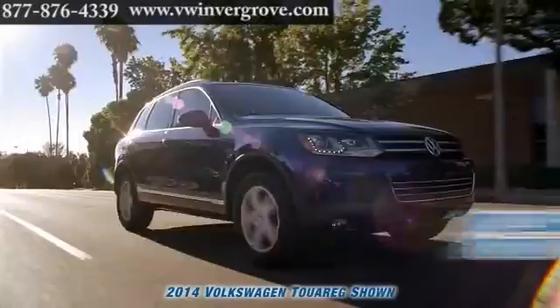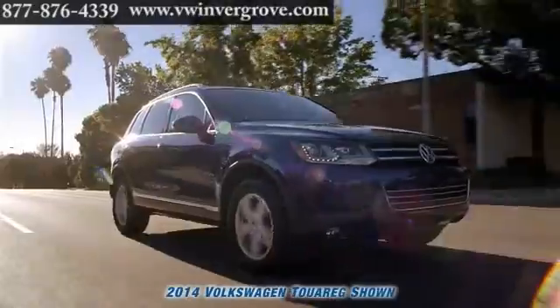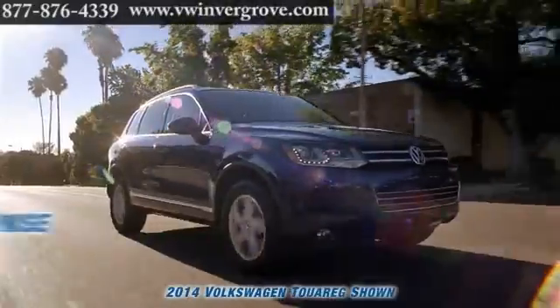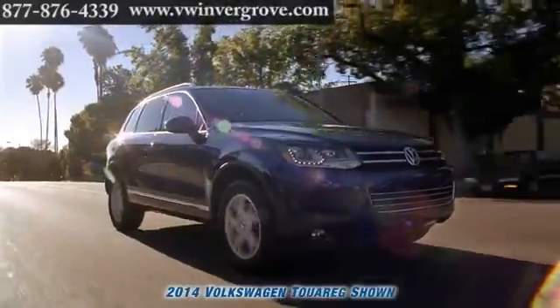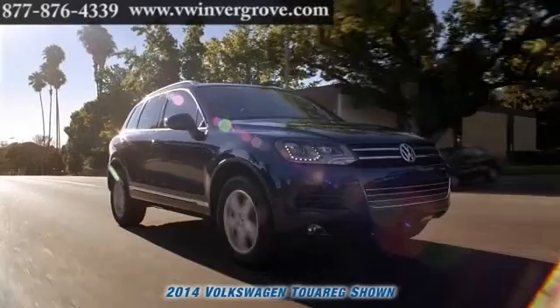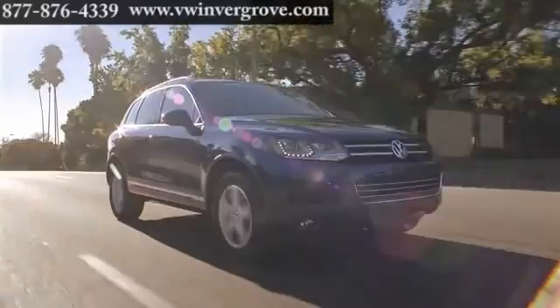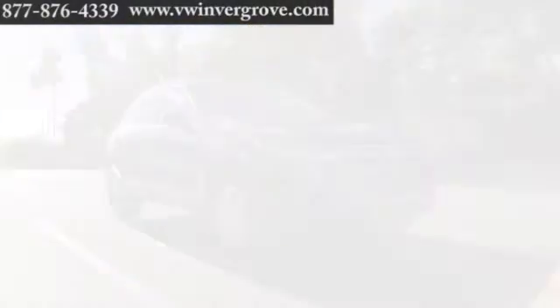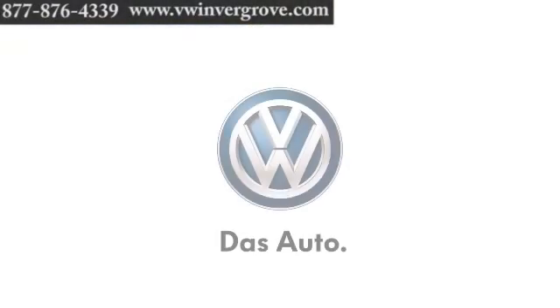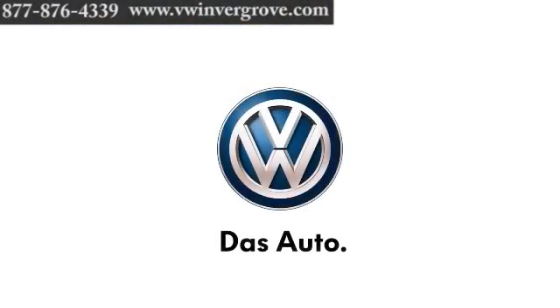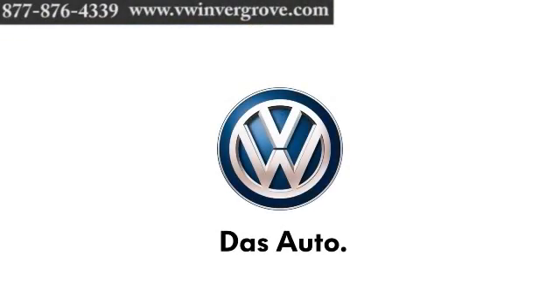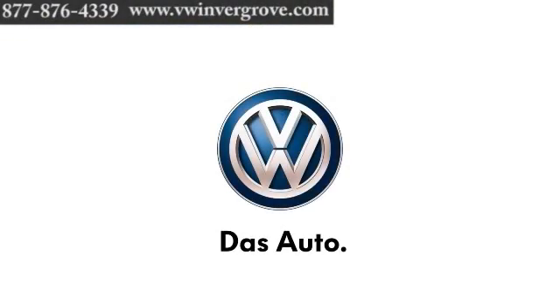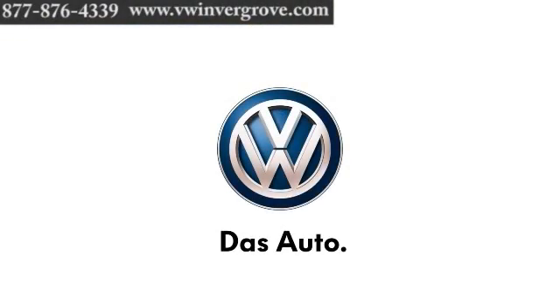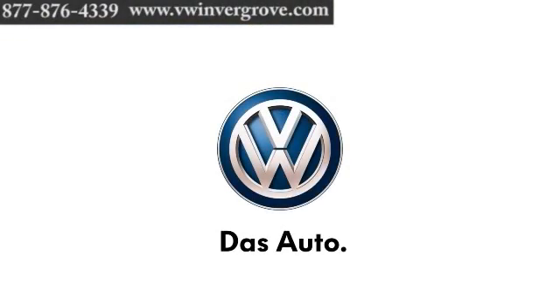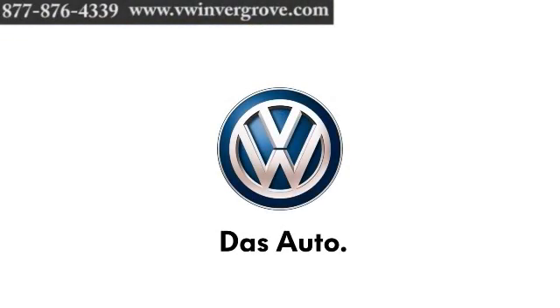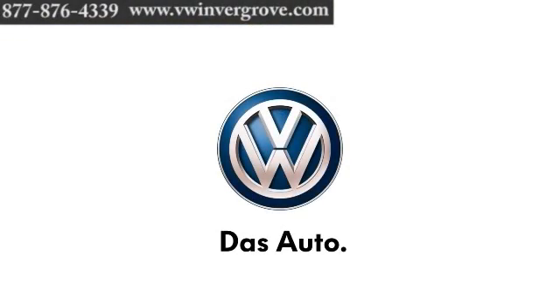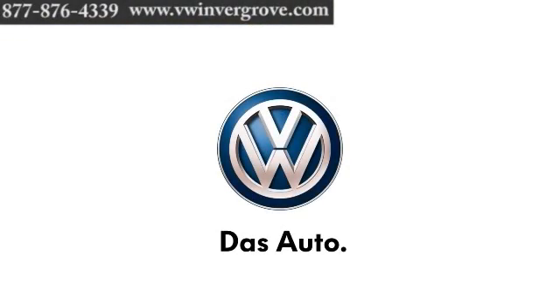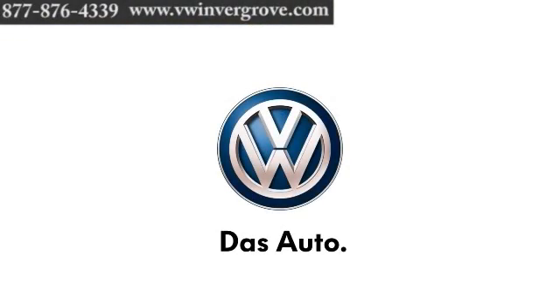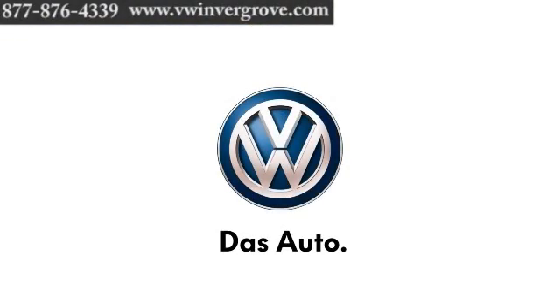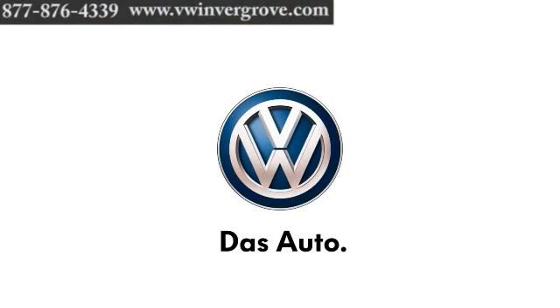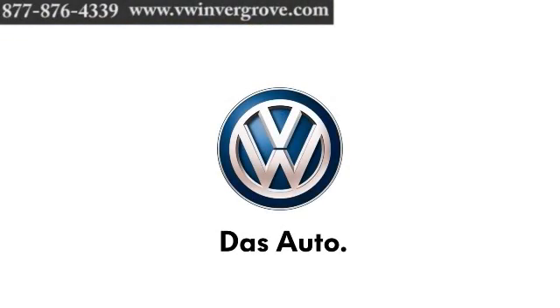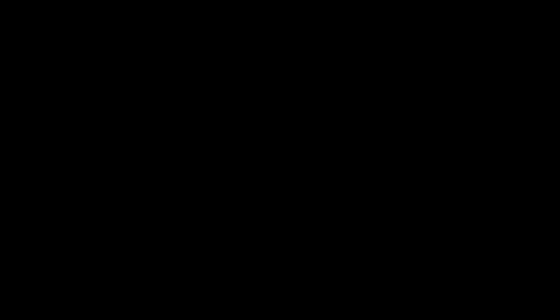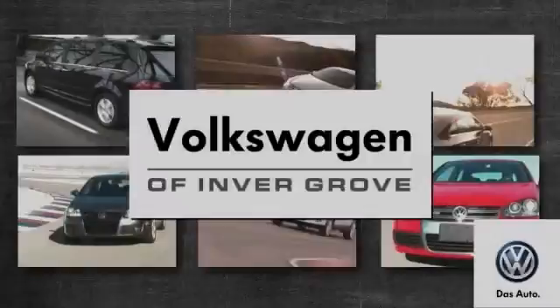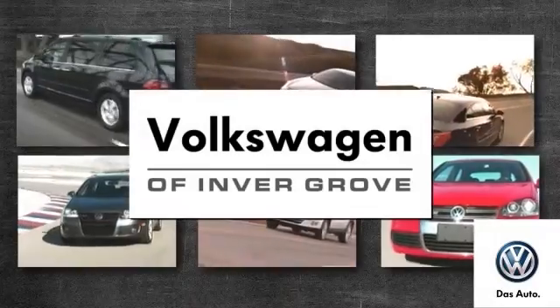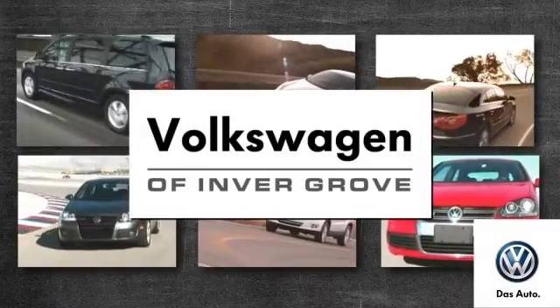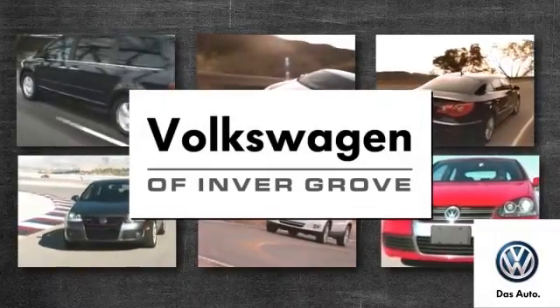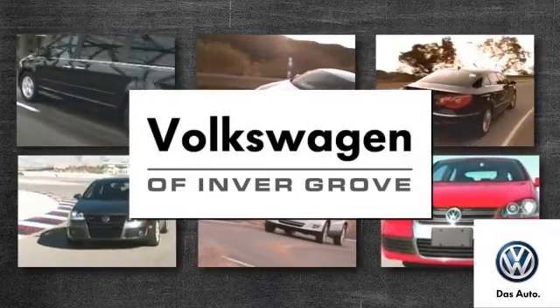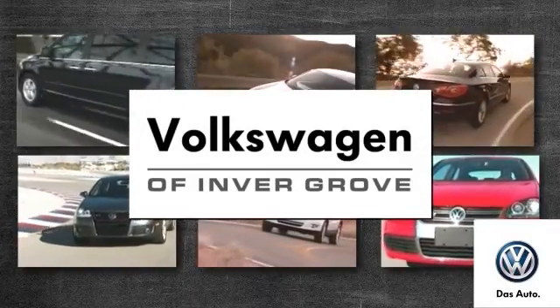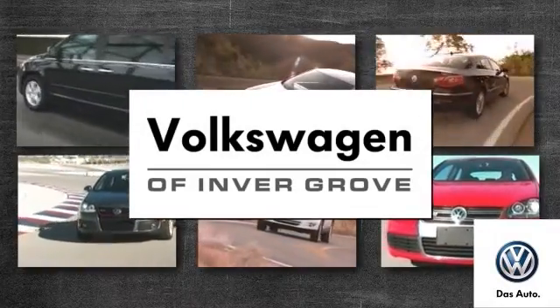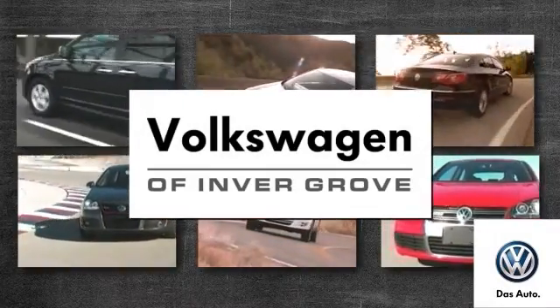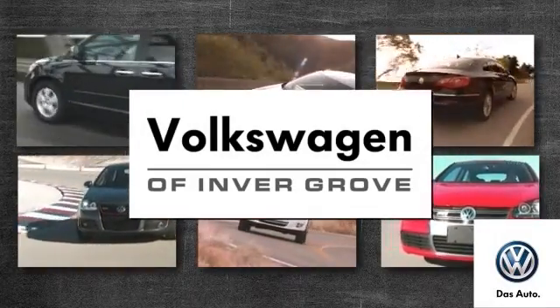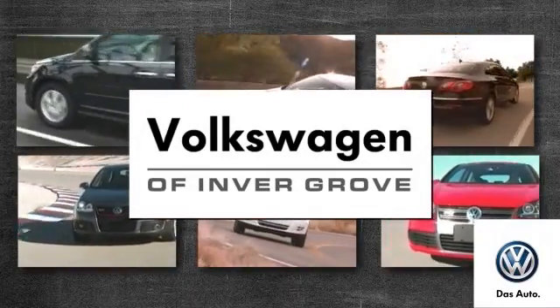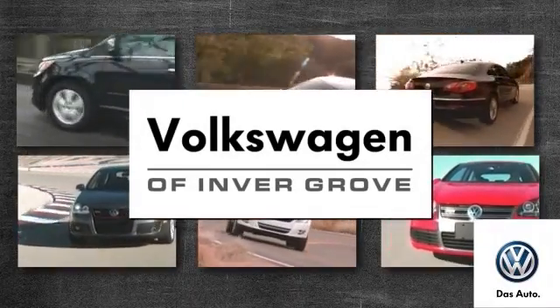The 2014 Touareg — everything you want in a premium SUV and probably more. Volkswagen of Invergrove, it's better here and we'll prove it.